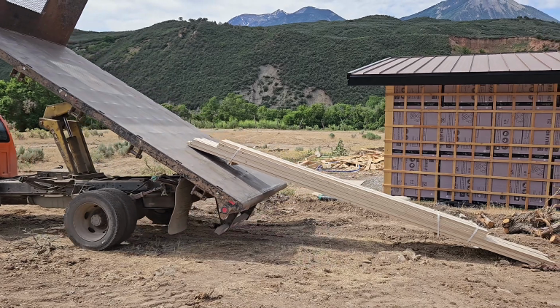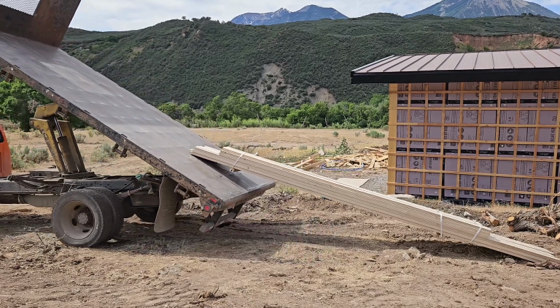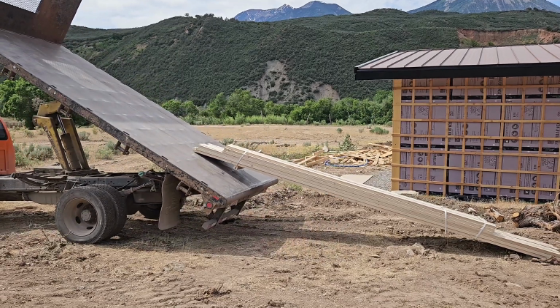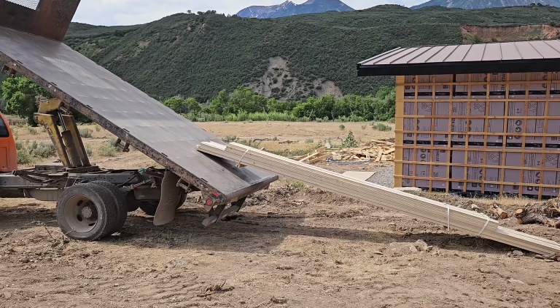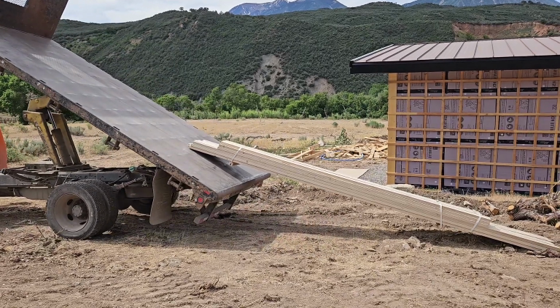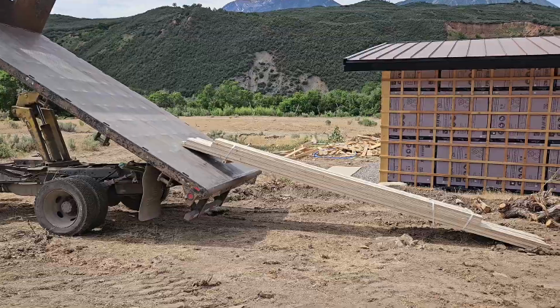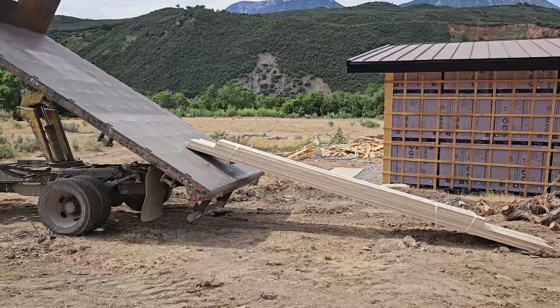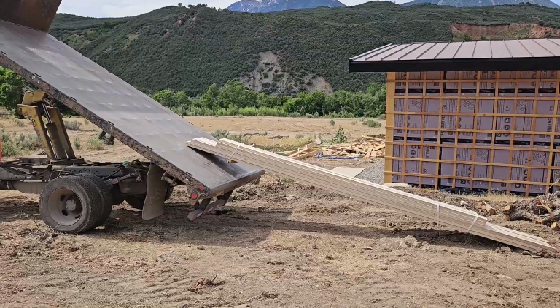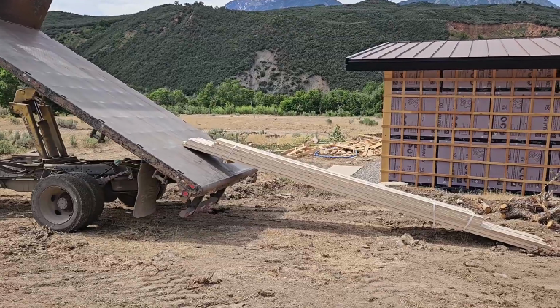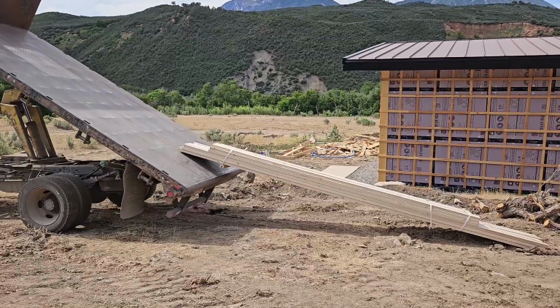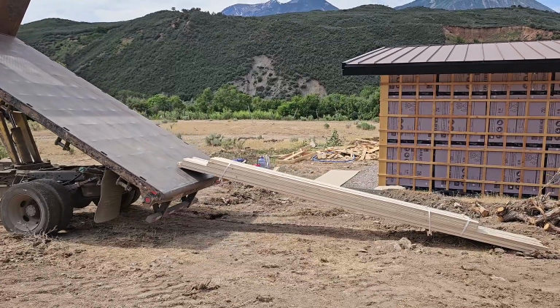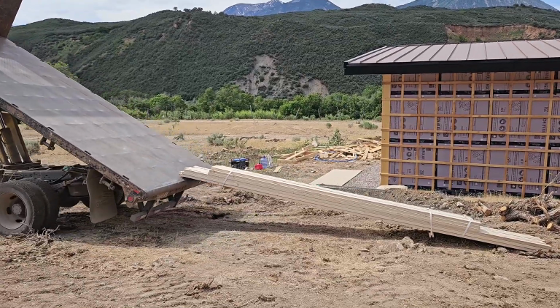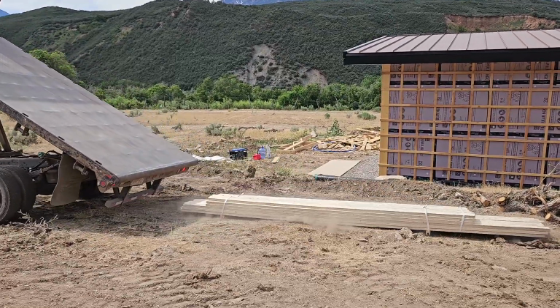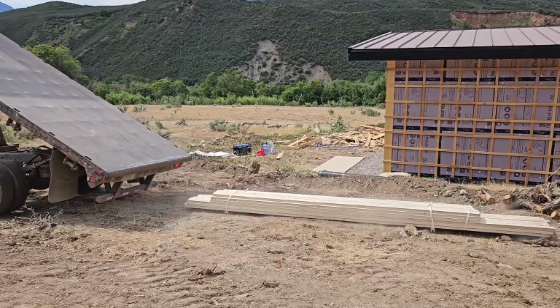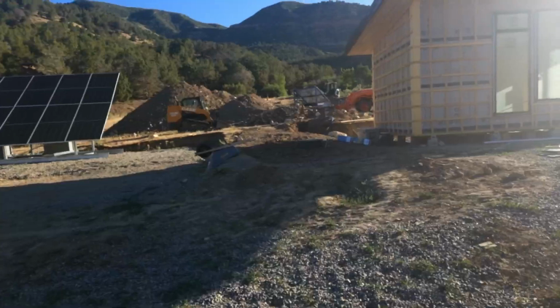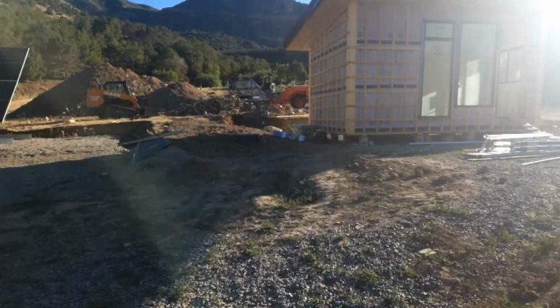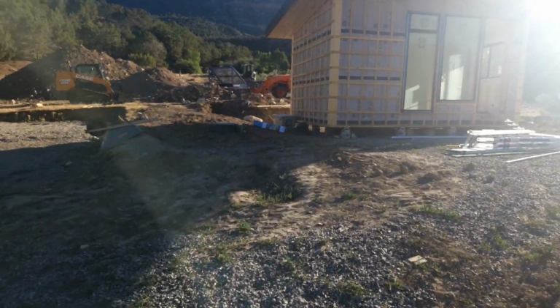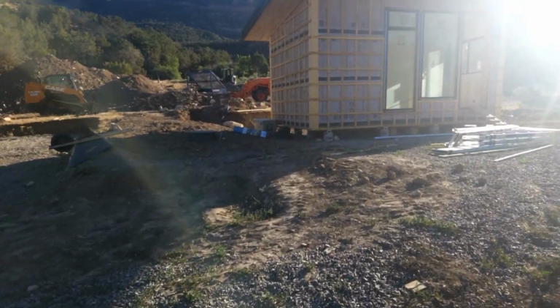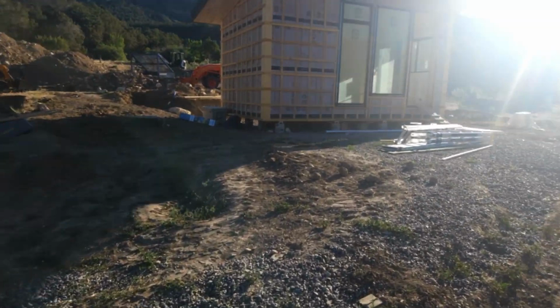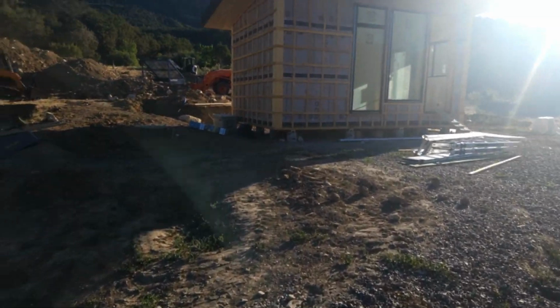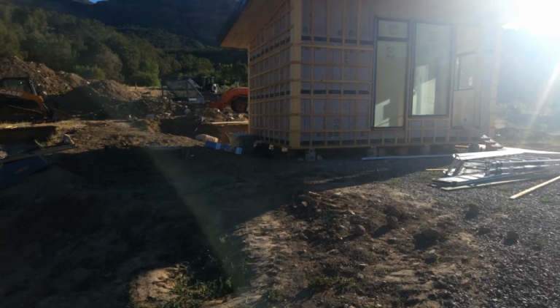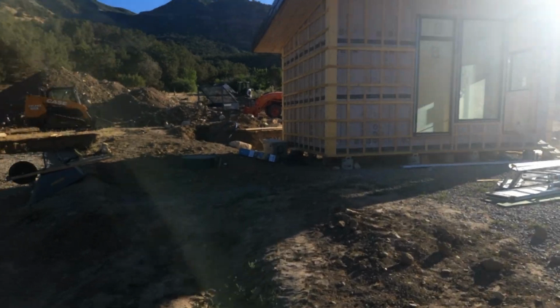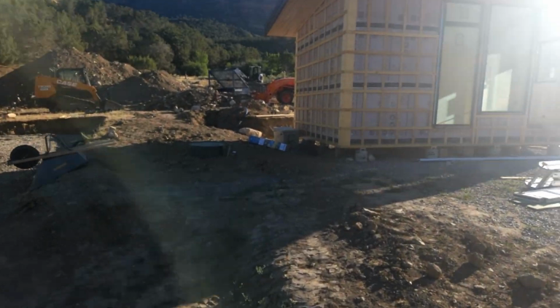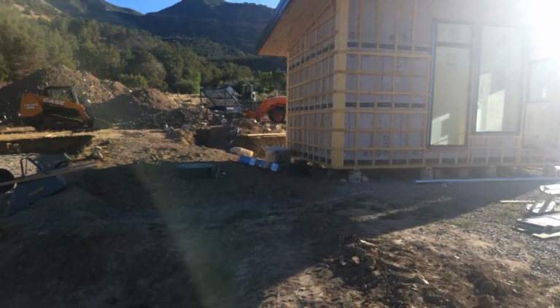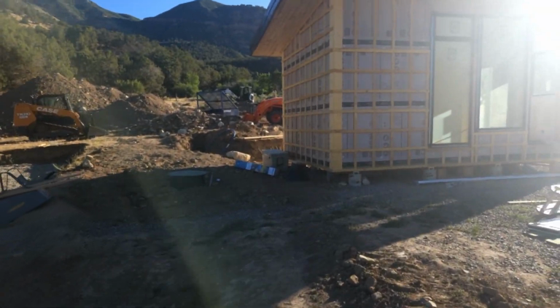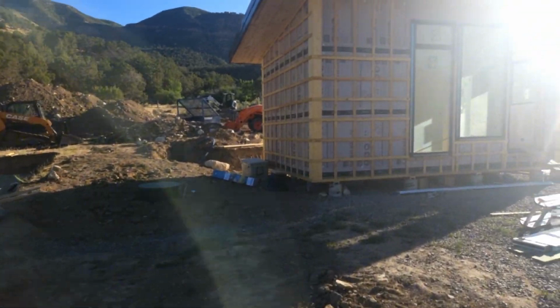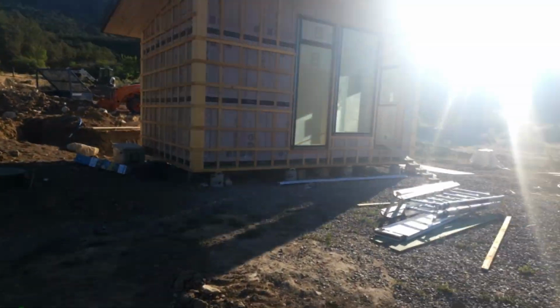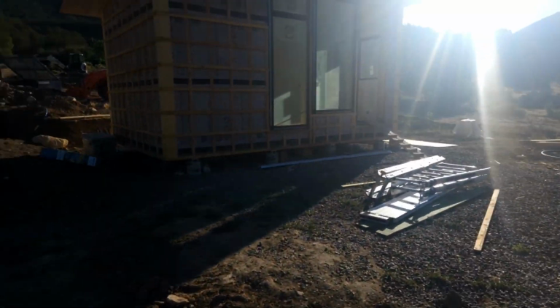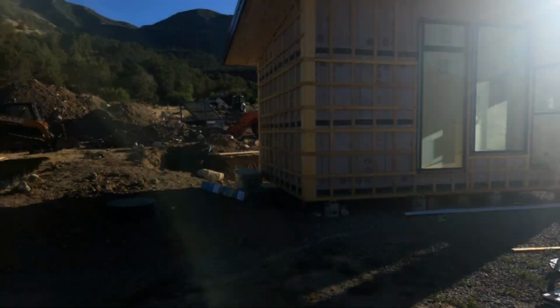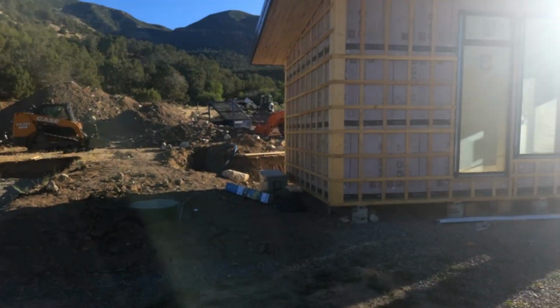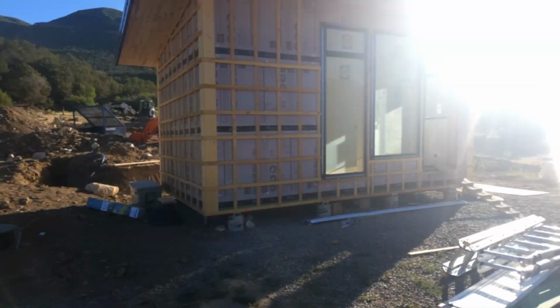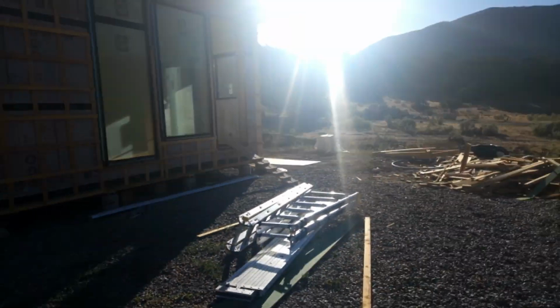Now after months of preparation, the wood for the footer arrived. Just coming up to the site on a Saturday morning here, gonna move some dirt around.